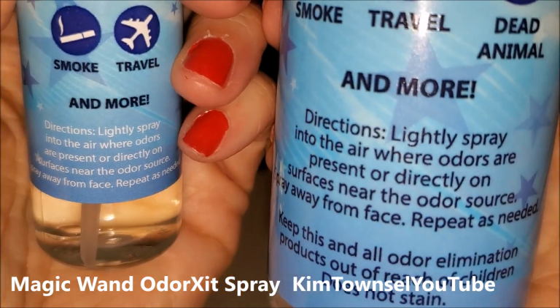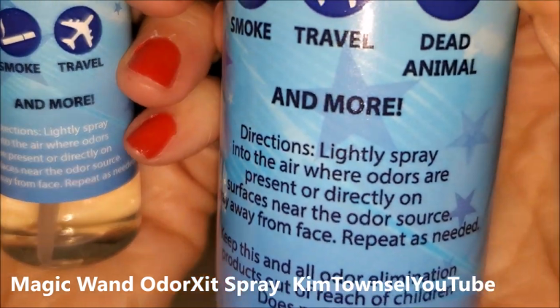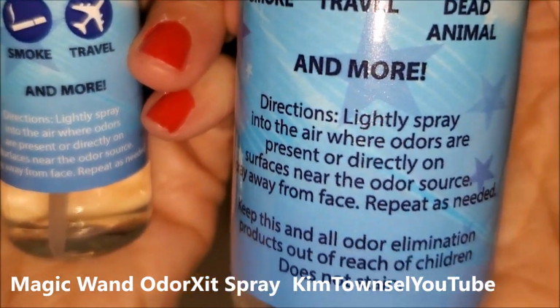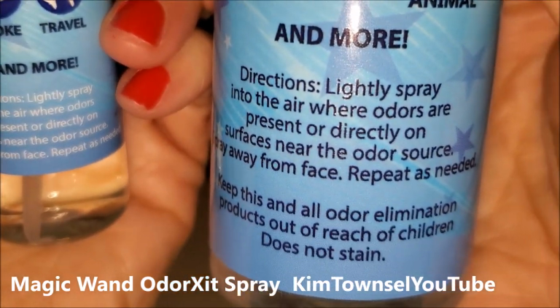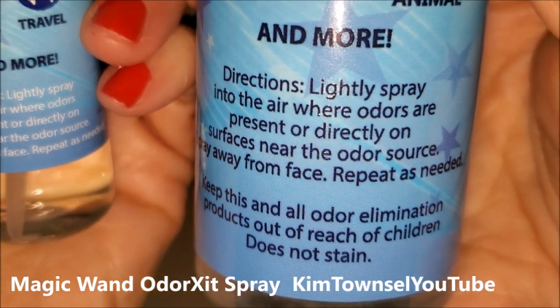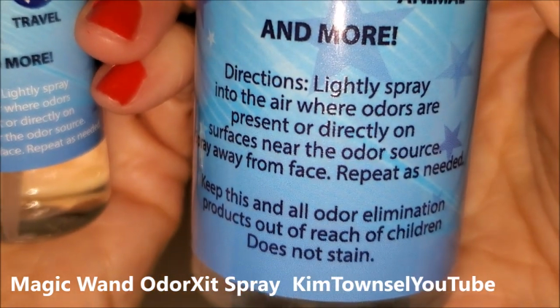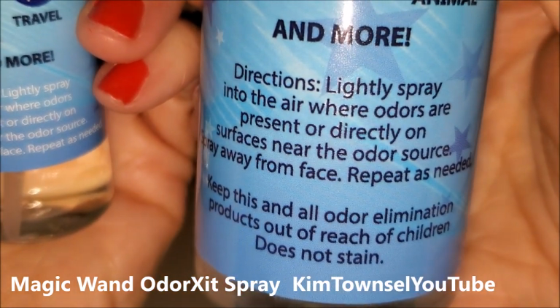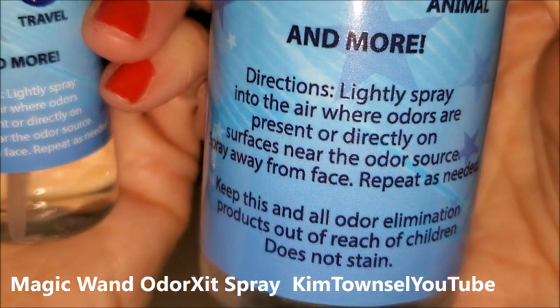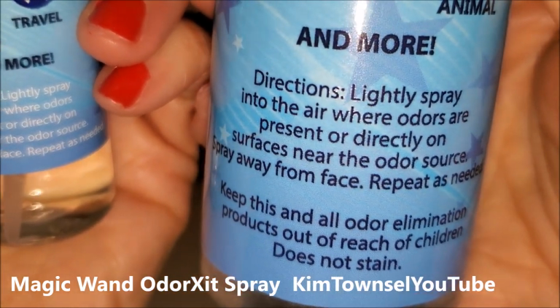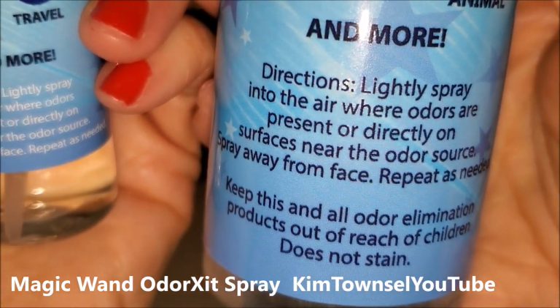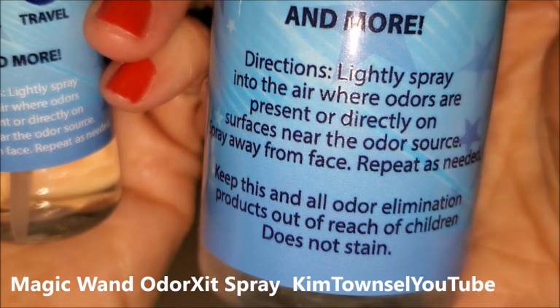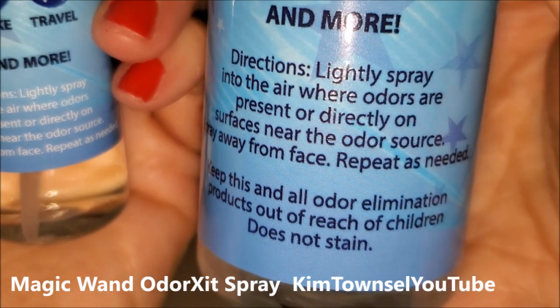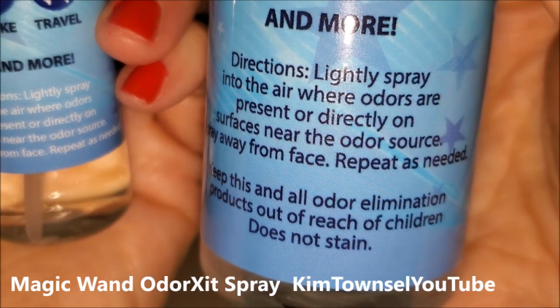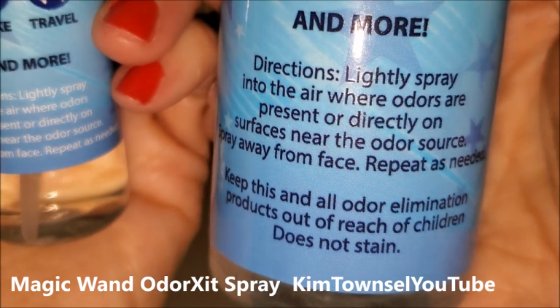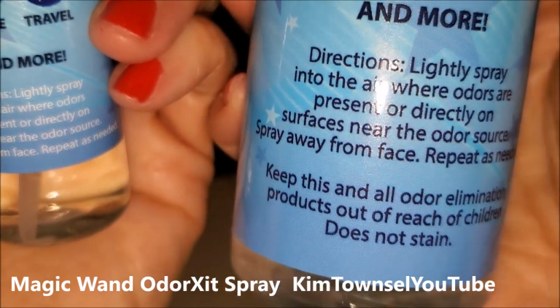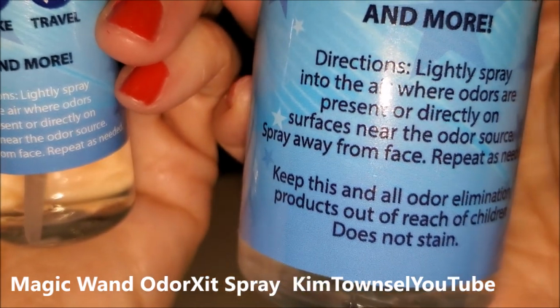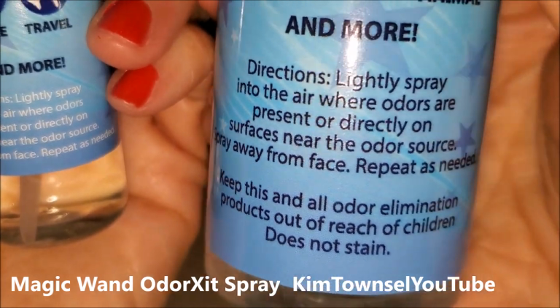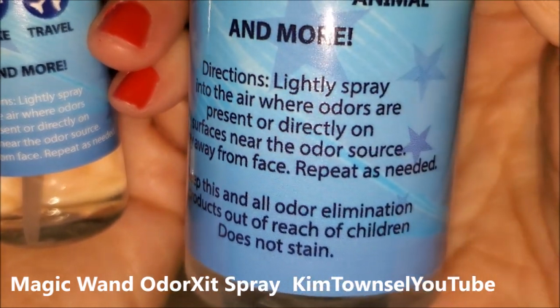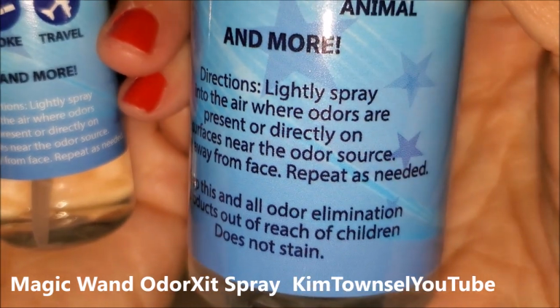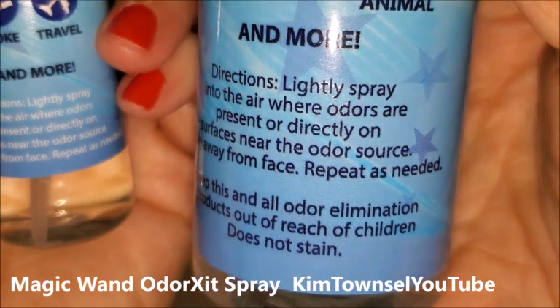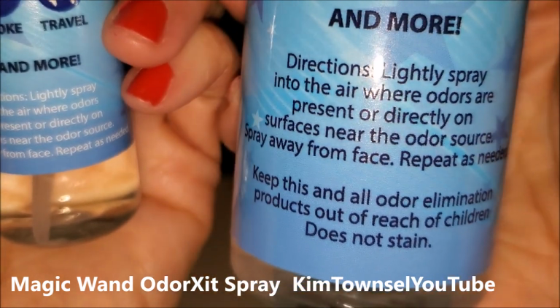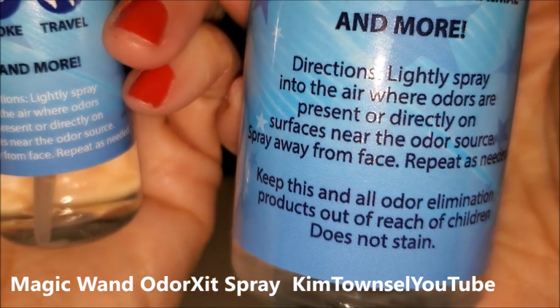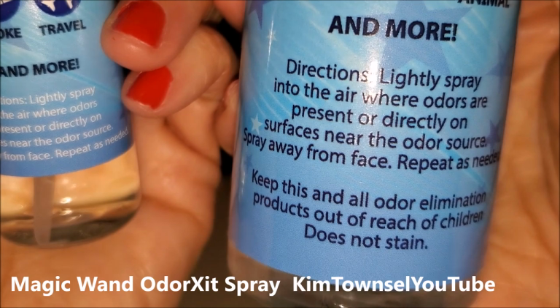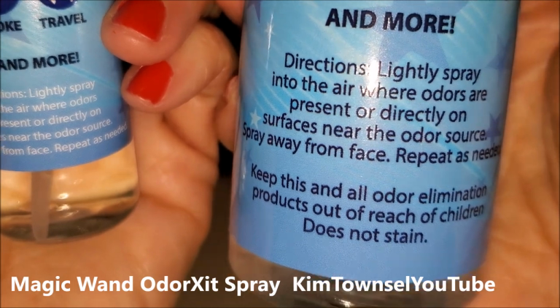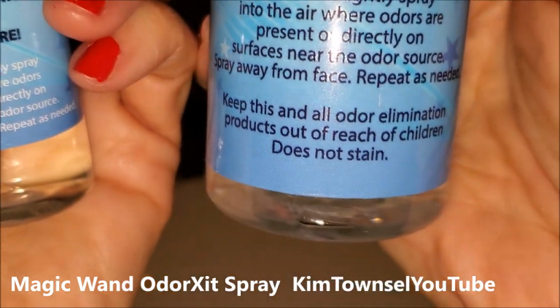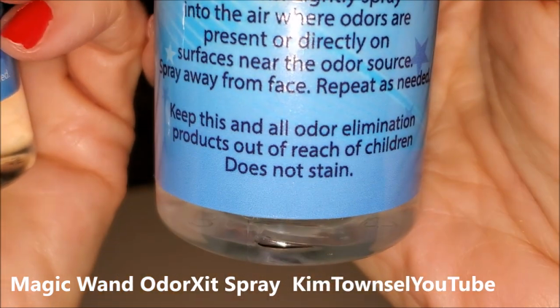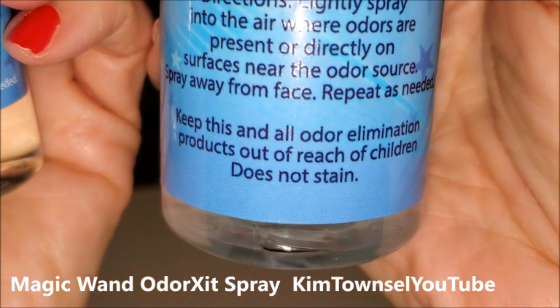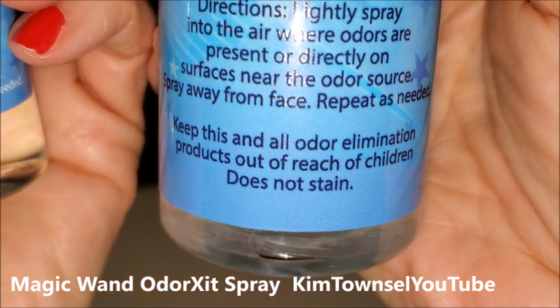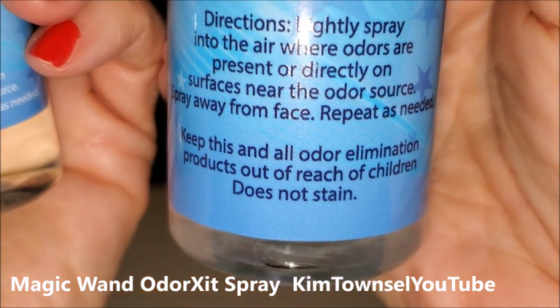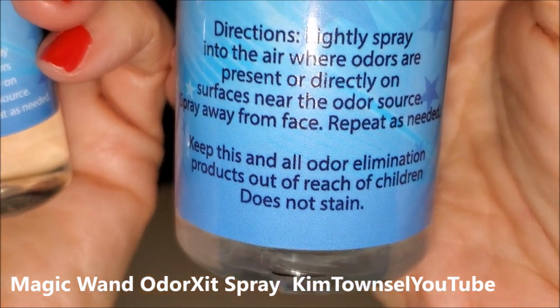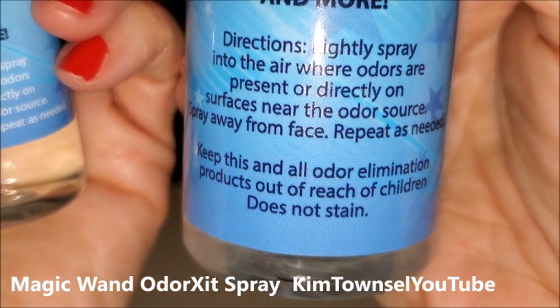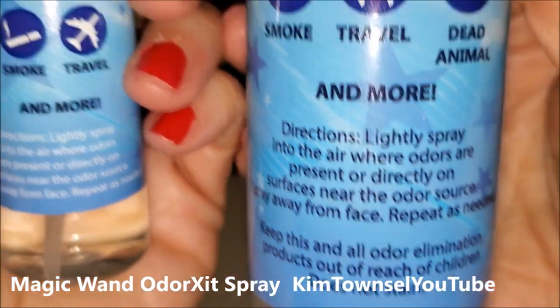The directions say to lightly spray into the air where odors are present, or directly on surfaces near the odor source. Spray away from face, repeat as needed. Keep this and all odor elimination products out of the reach of children. Does not stain.